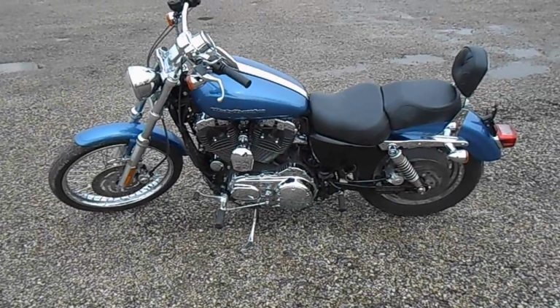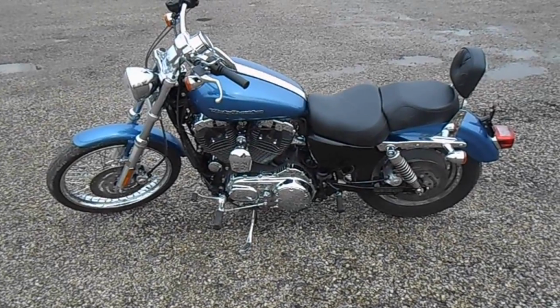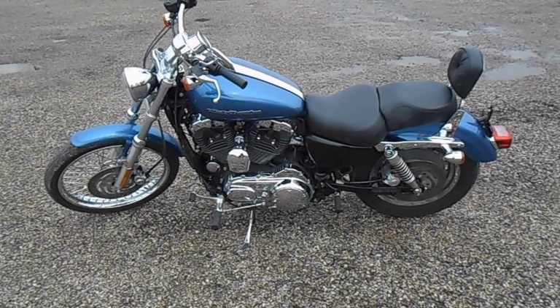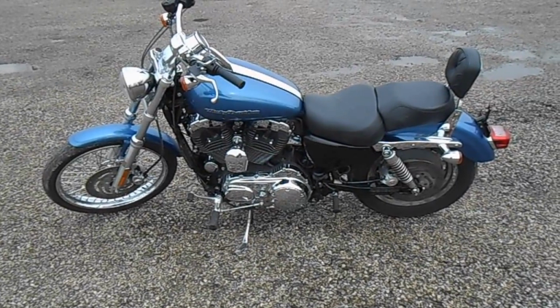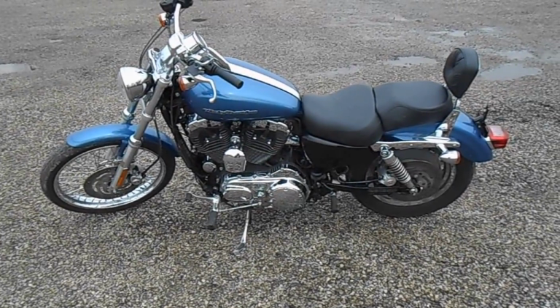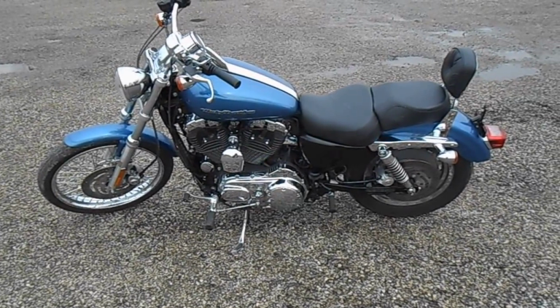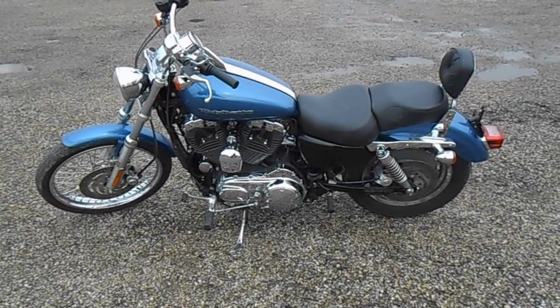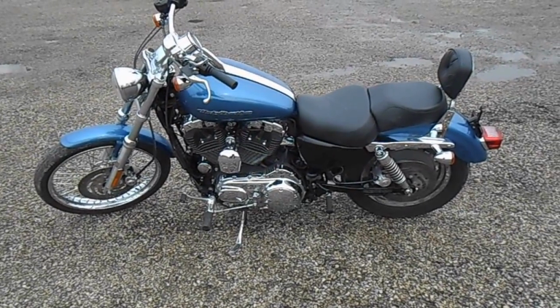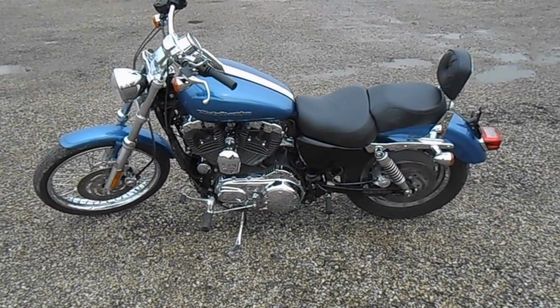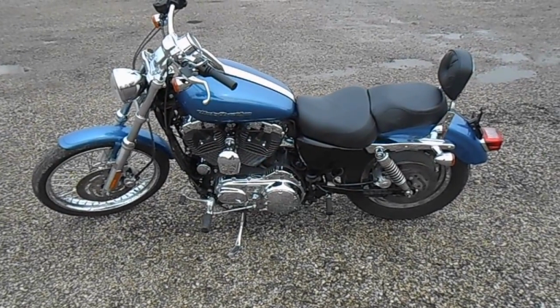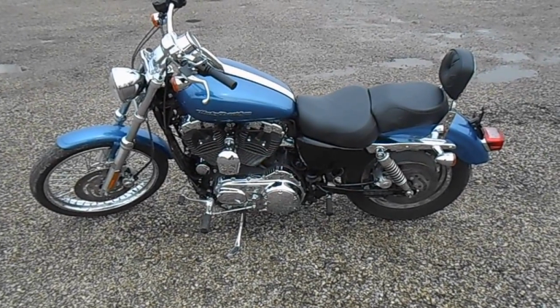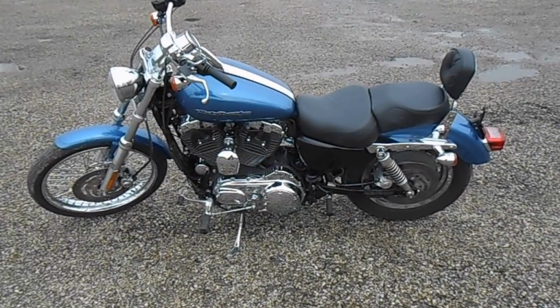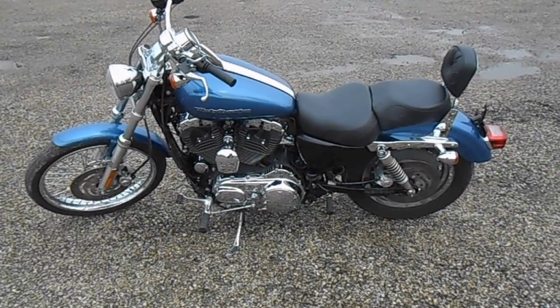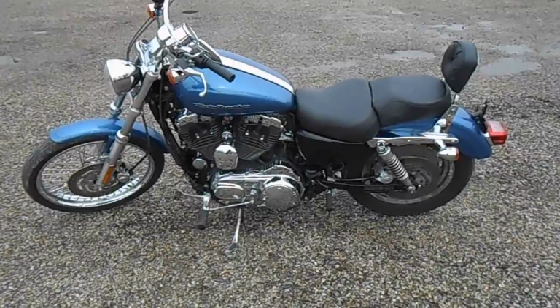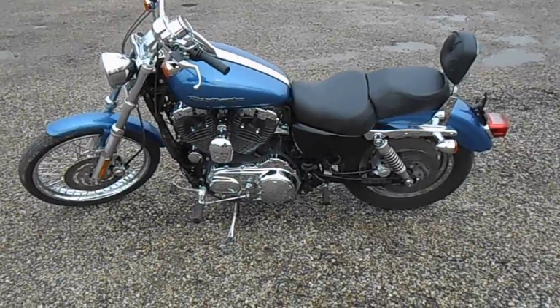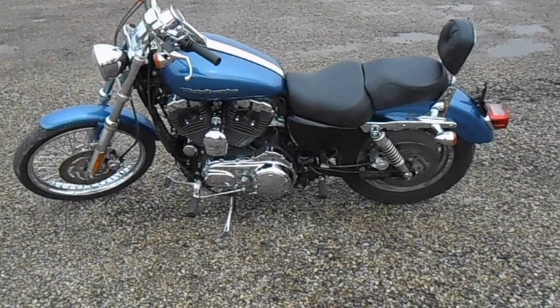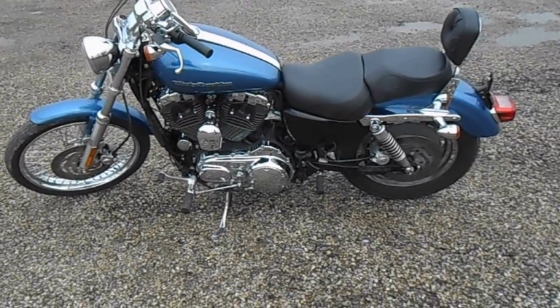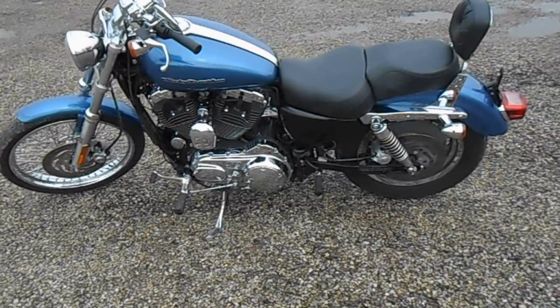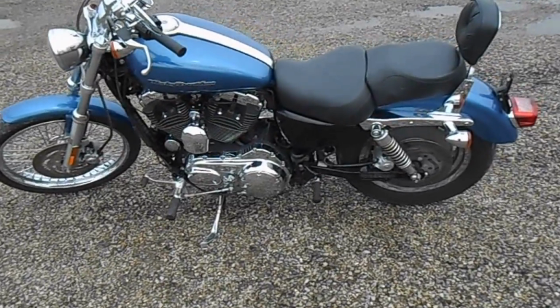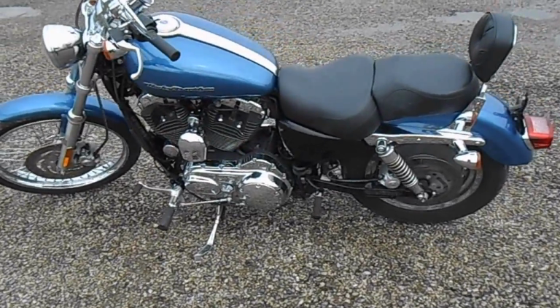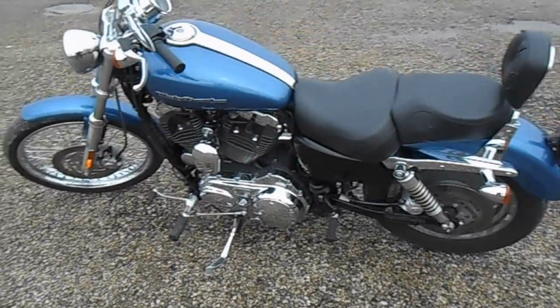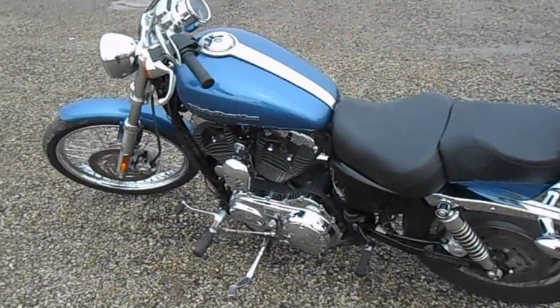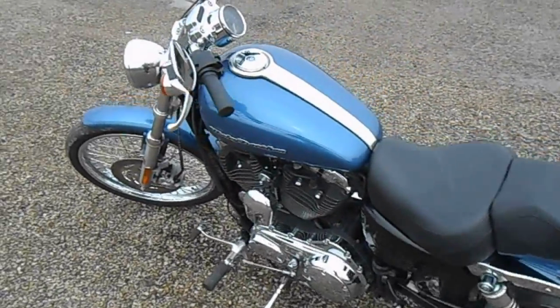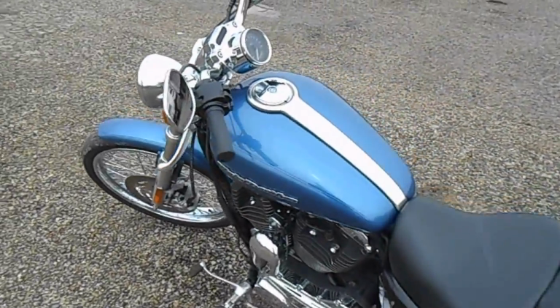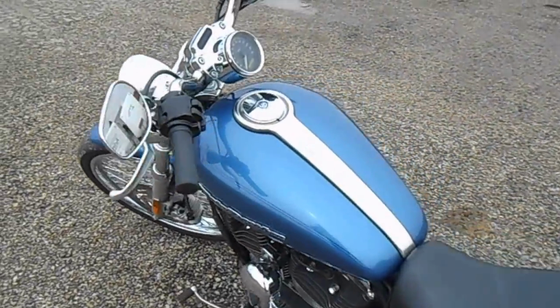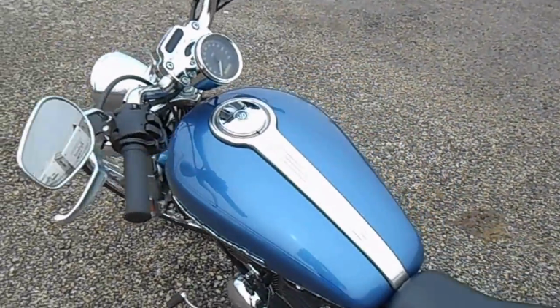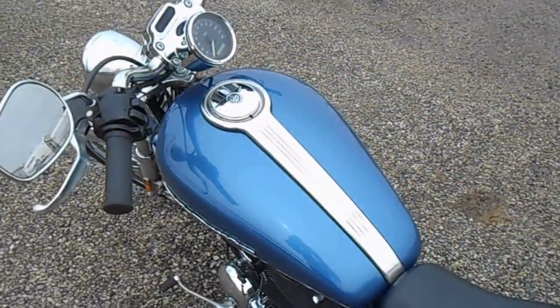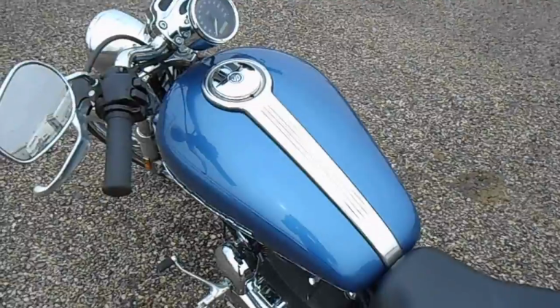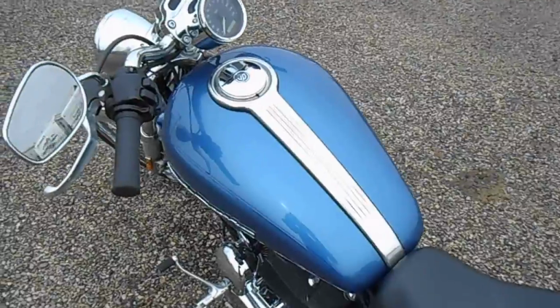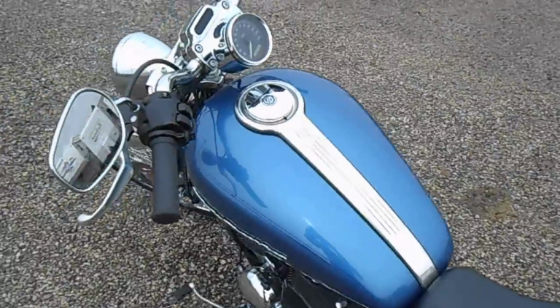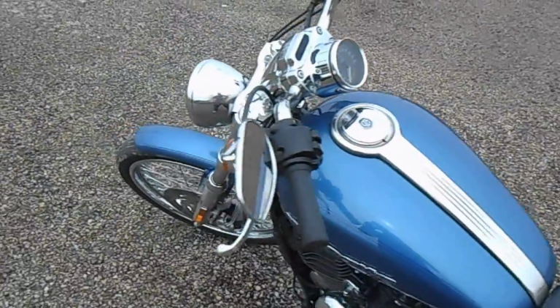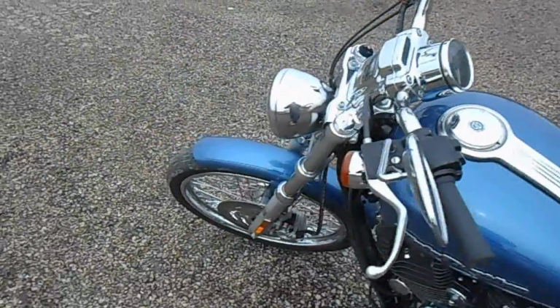Welcome to 4Zs RVs. Today what we have for sale is the 2007 Sportster 1200. Paint is in all-around good shape — no major nicks or scratches whatsoever.